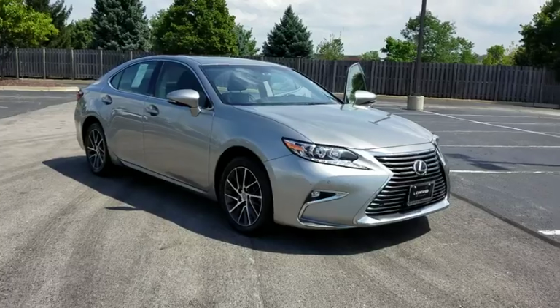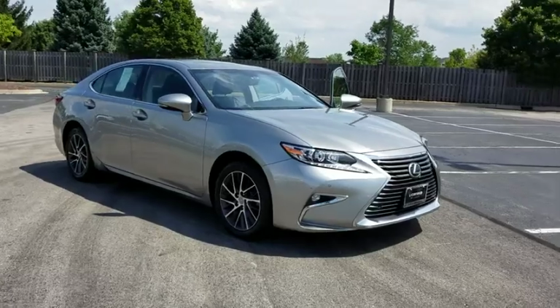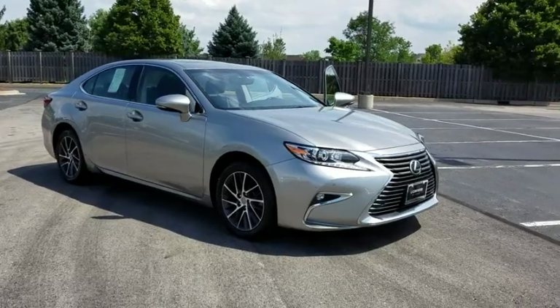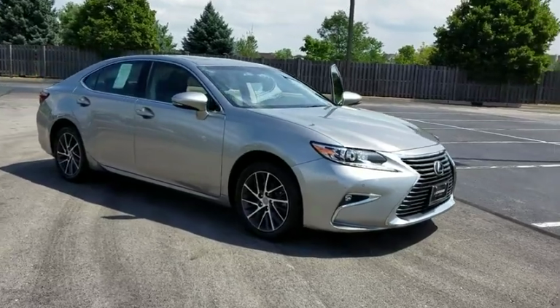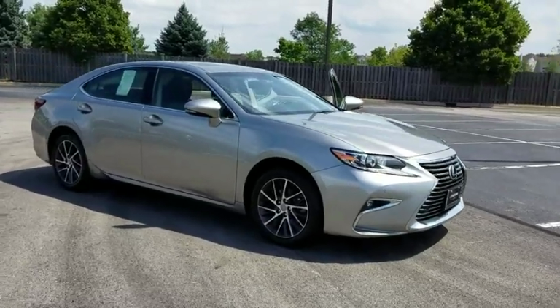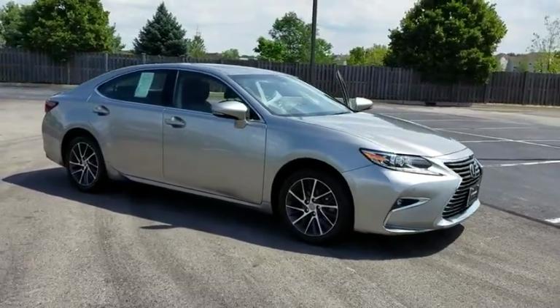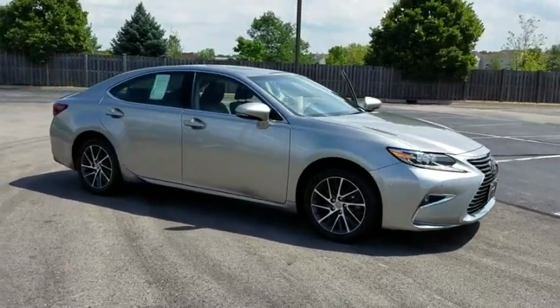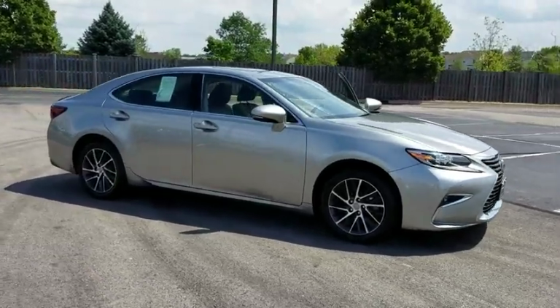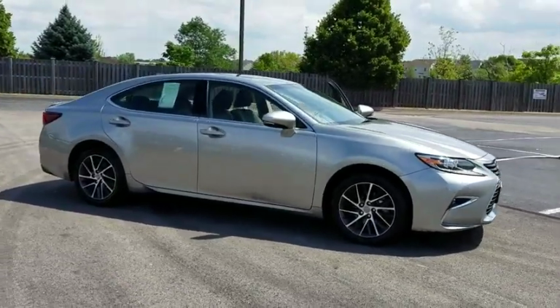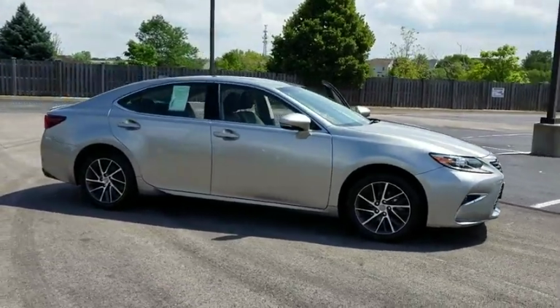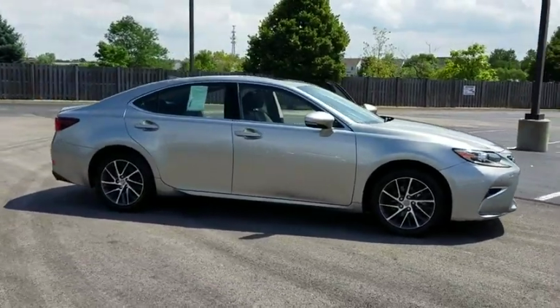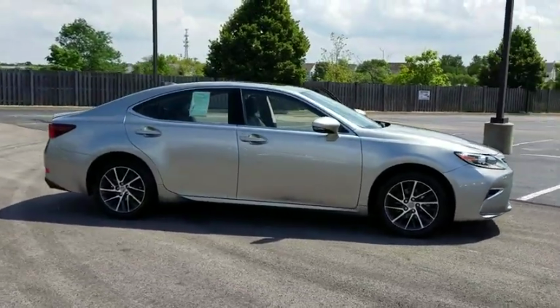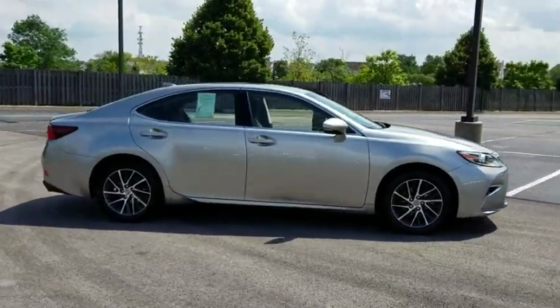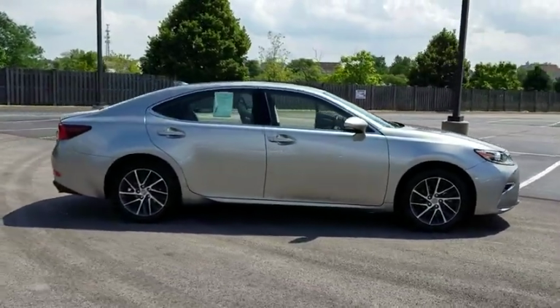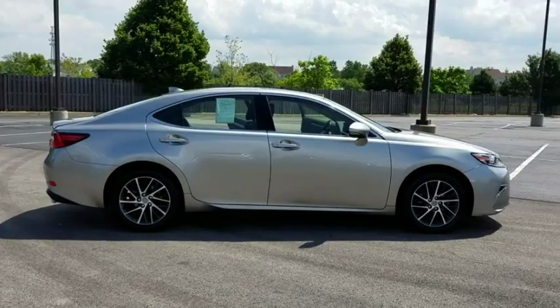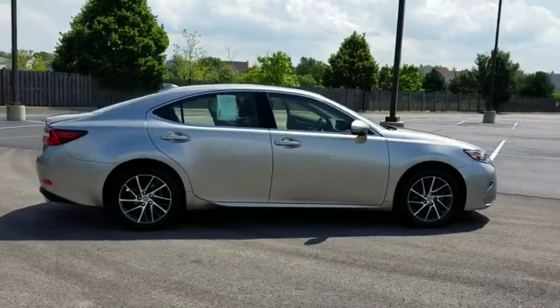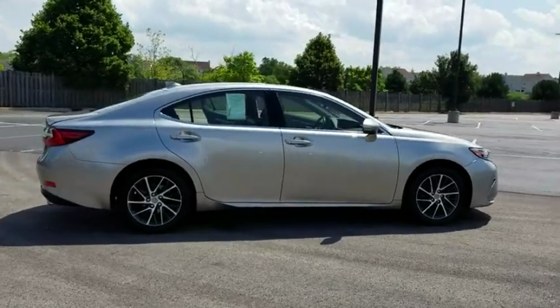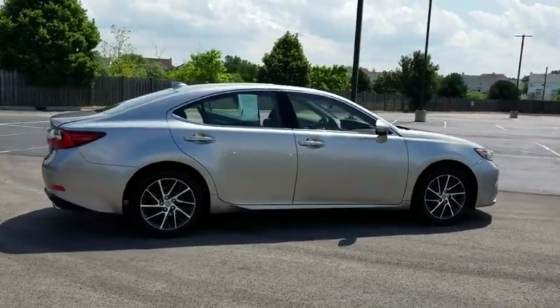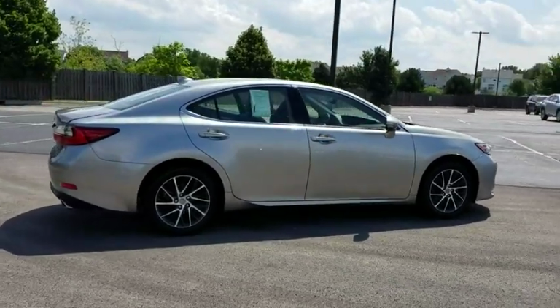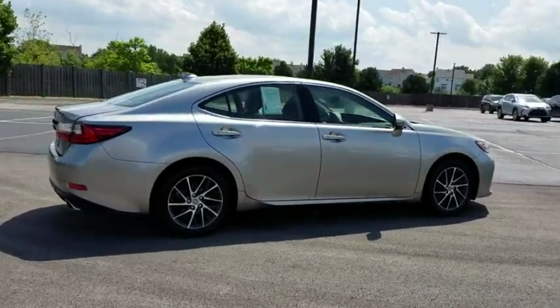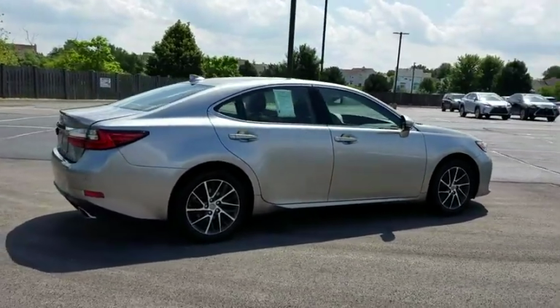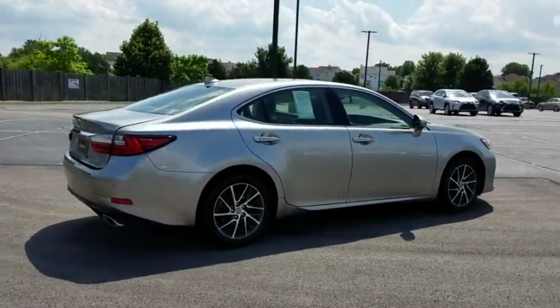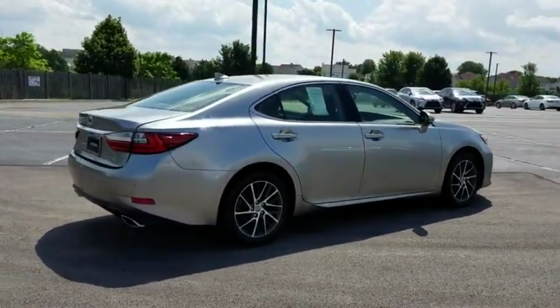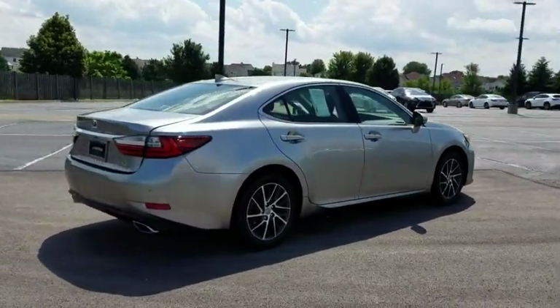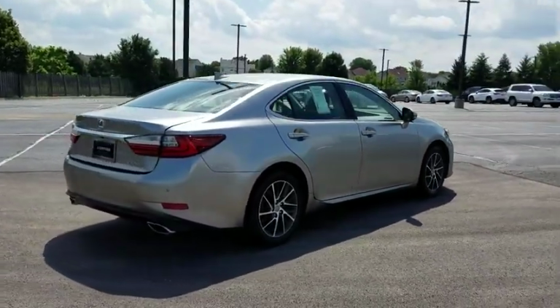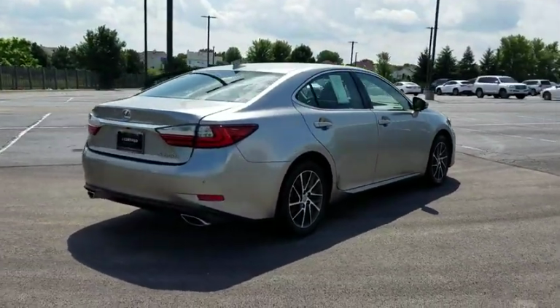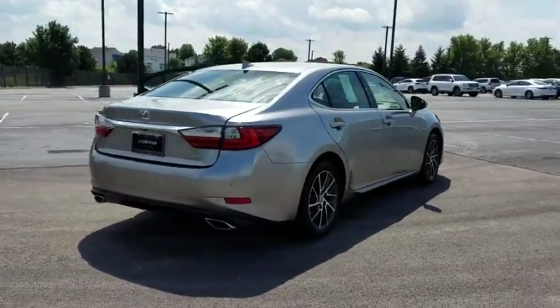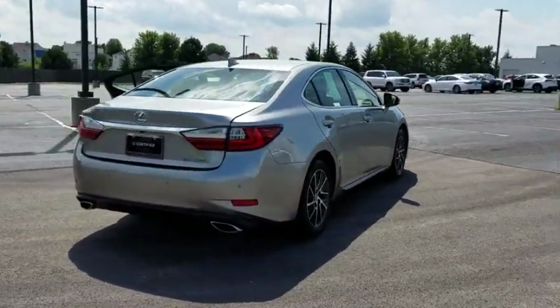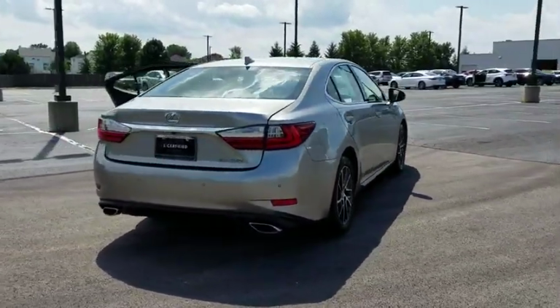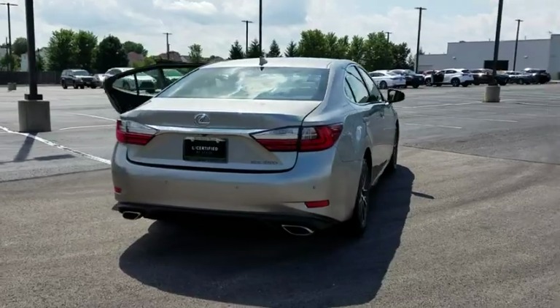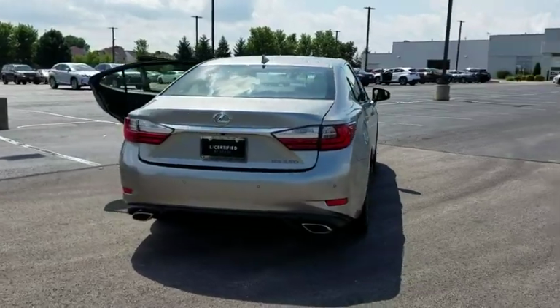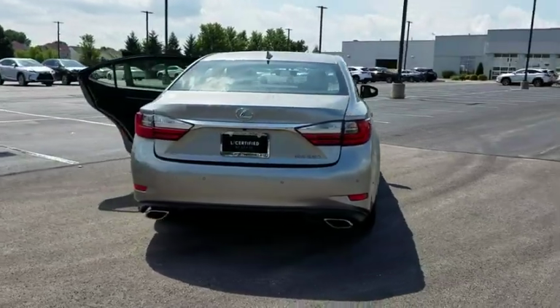You are going to love the 2016 Lexus ES350. The Lexus ES350 is a sophisticated combination of distinctive styling, luxury, and smooth performance.